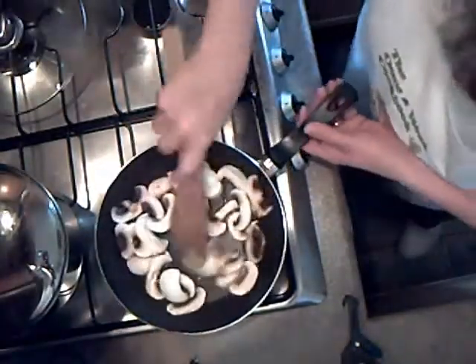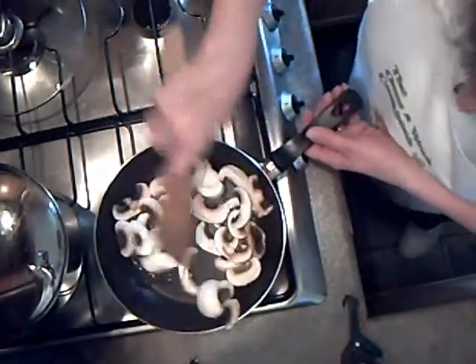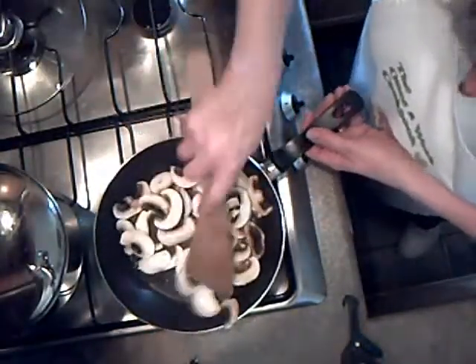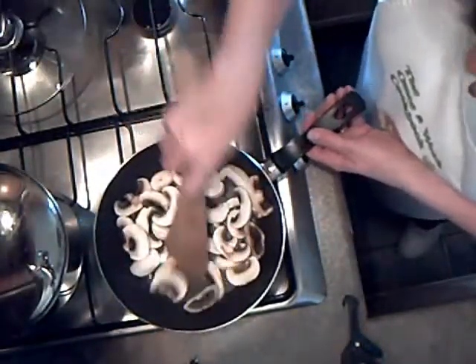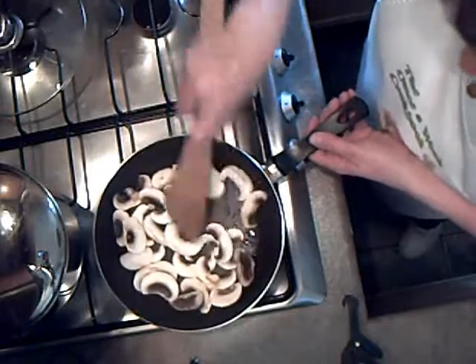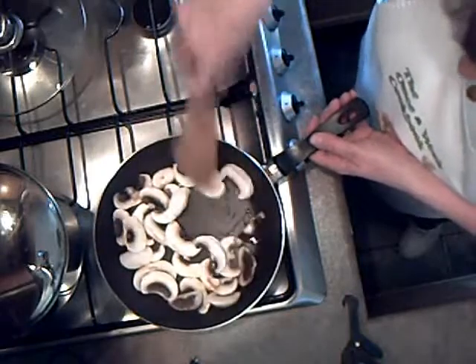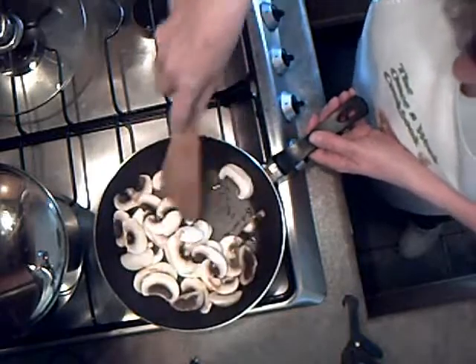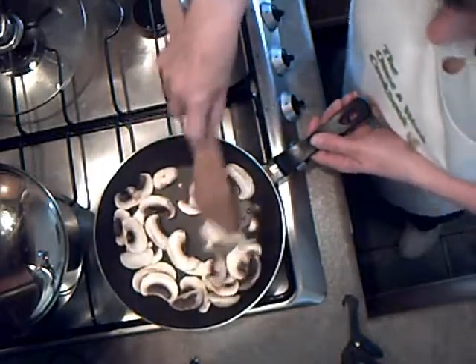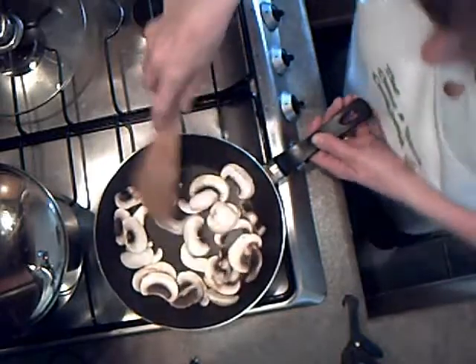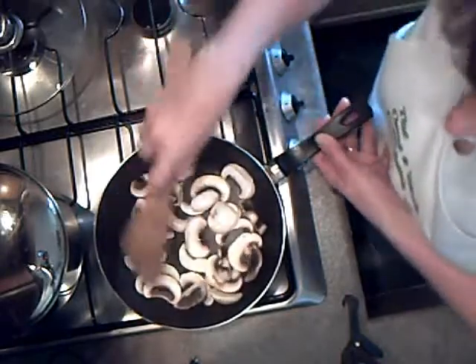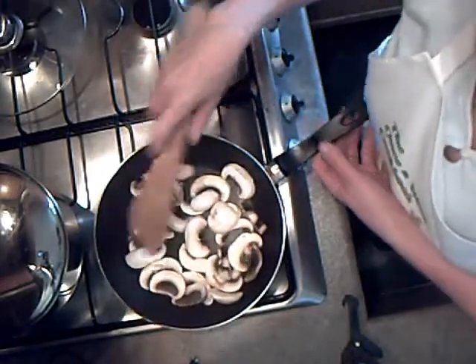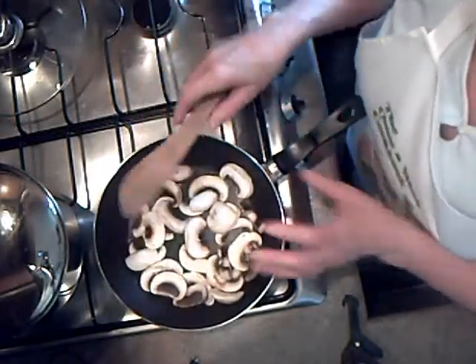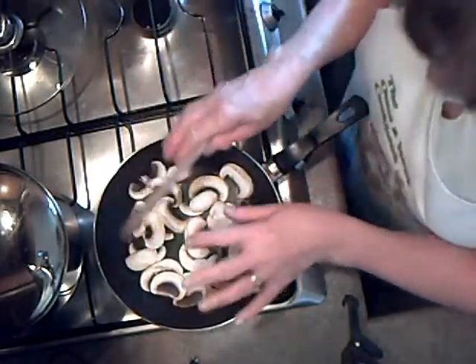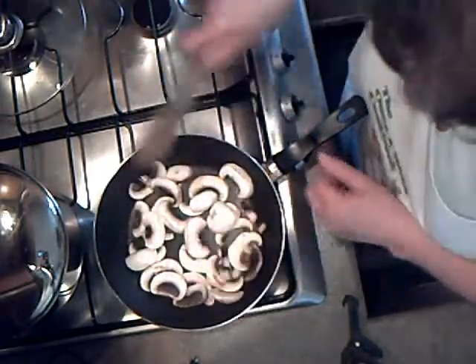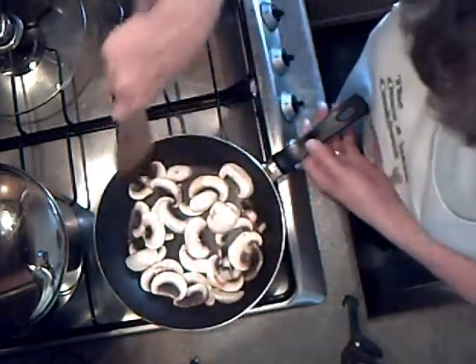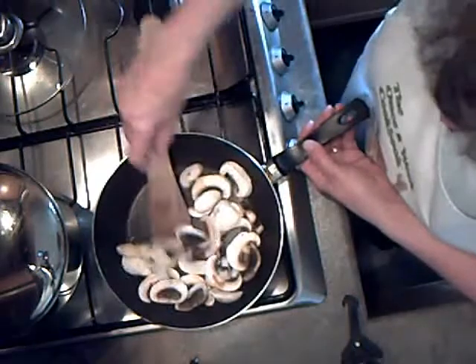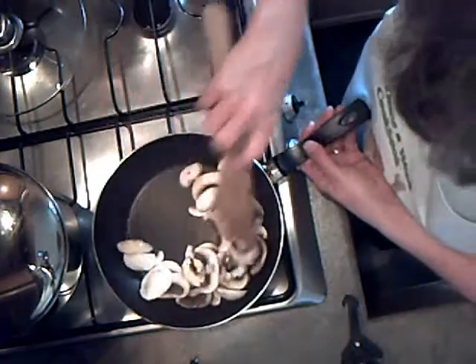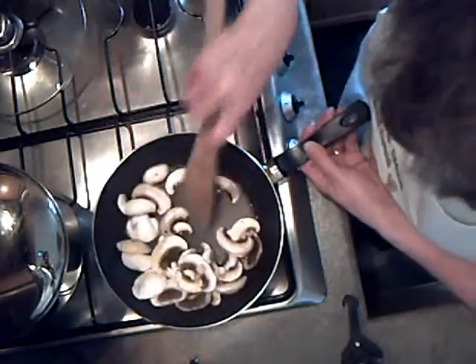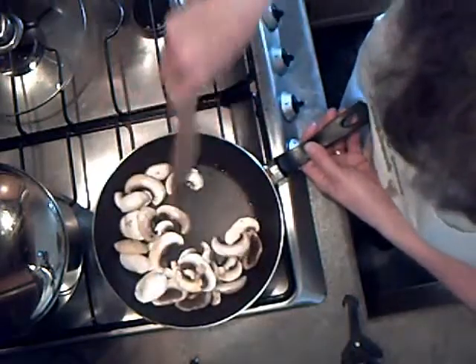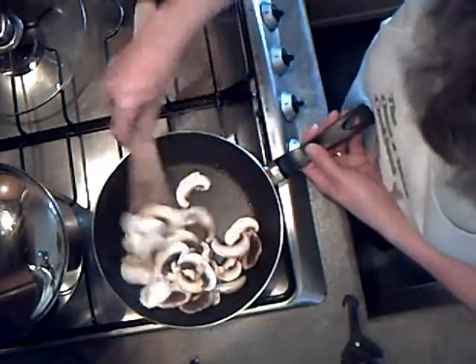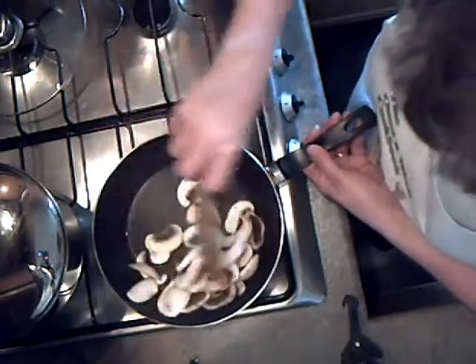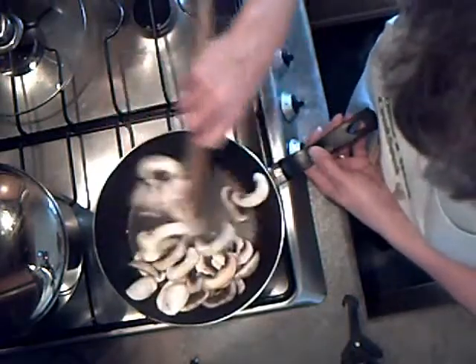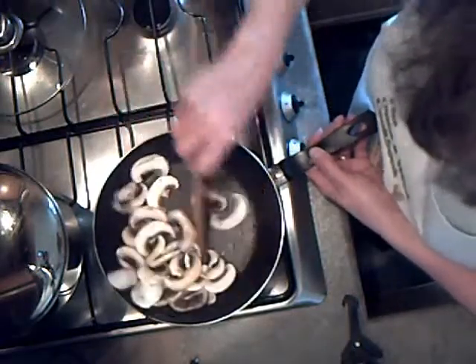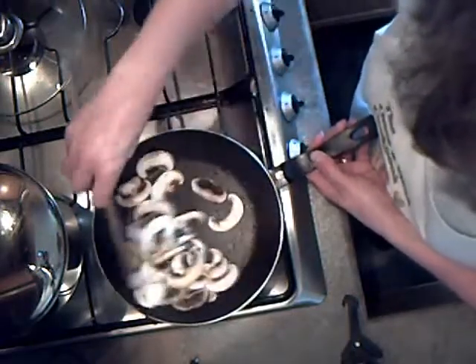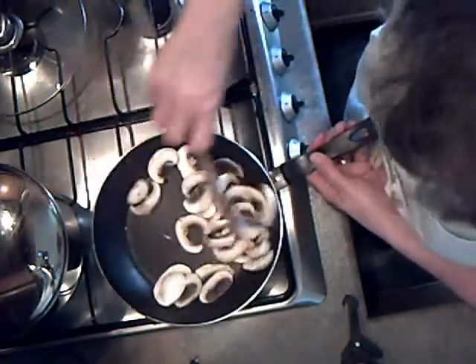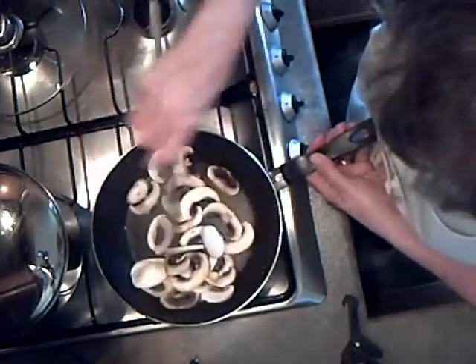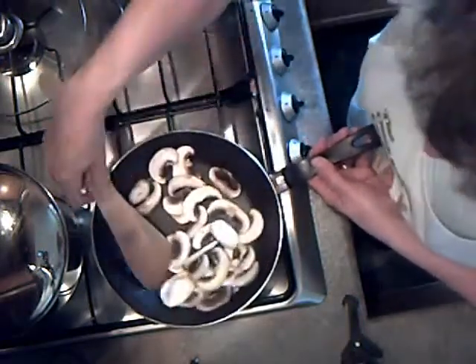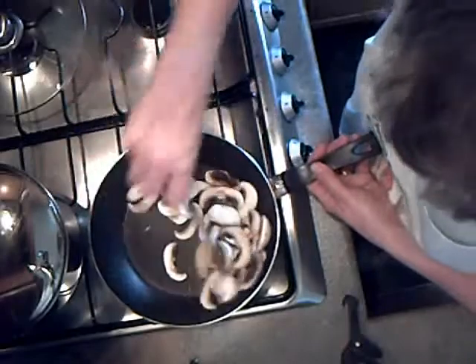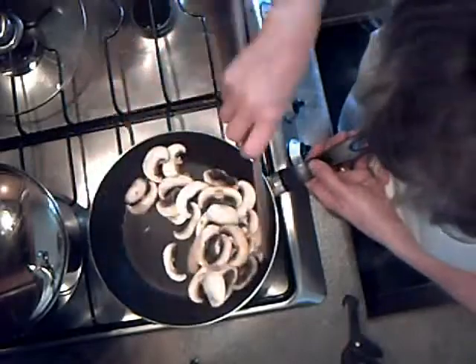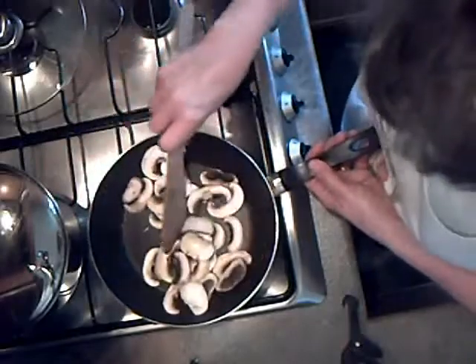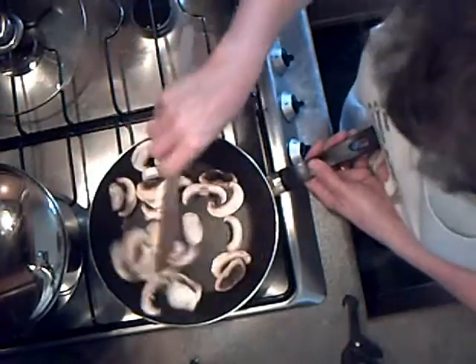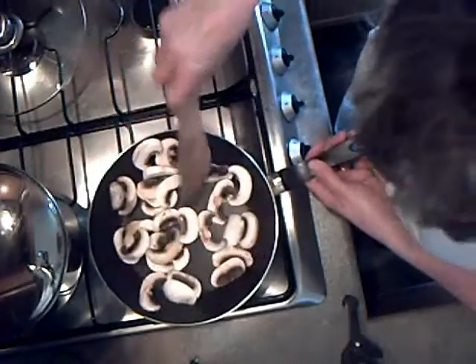In the frying pan I've got a teaspoonful of vegetable oil. I'm just going to add the mushrooms. They will soak up the fat immediately, but don't worry — as you cook them the fat comes back out again, so don't think you need to keep adding extra oil, because there's no need.